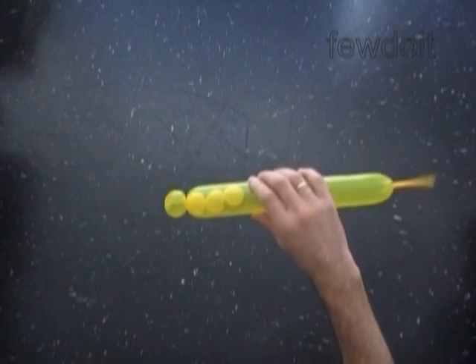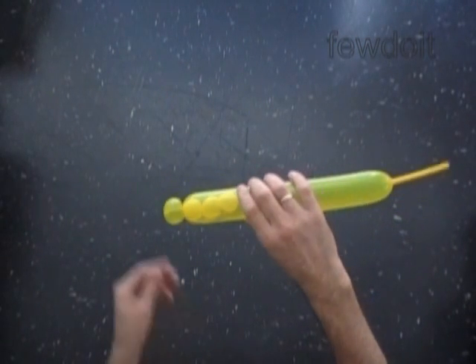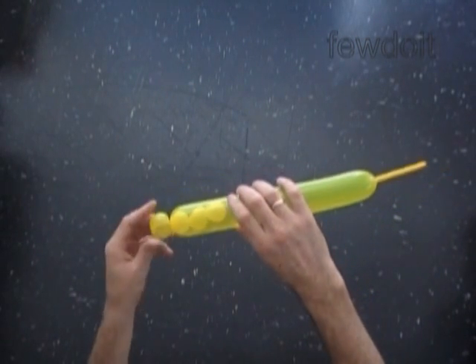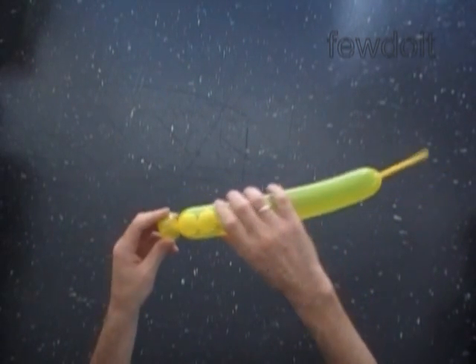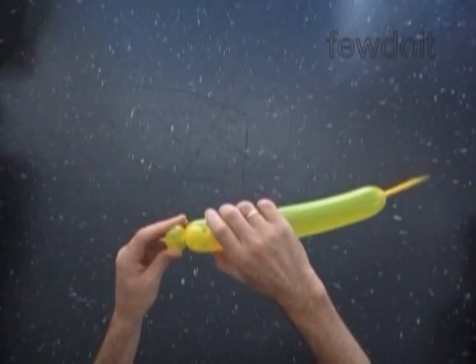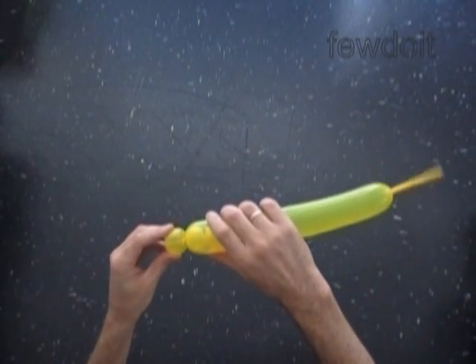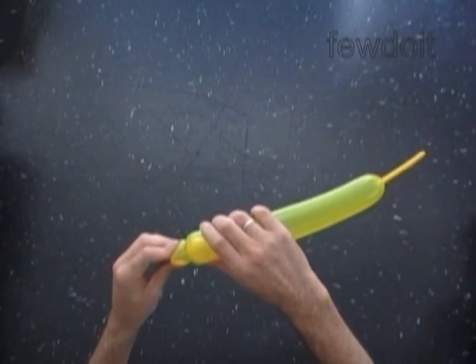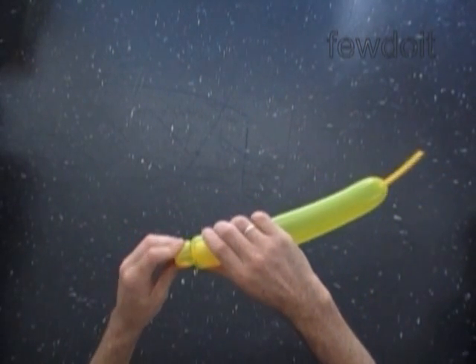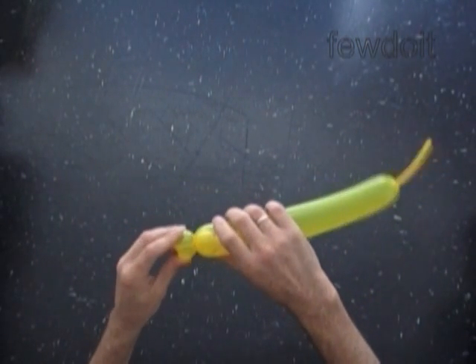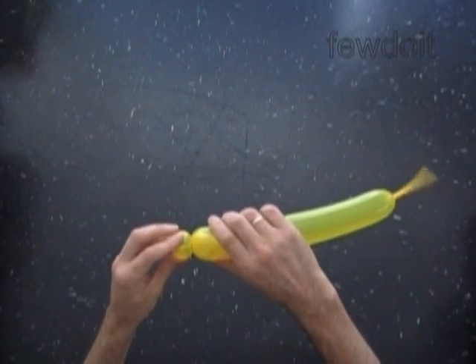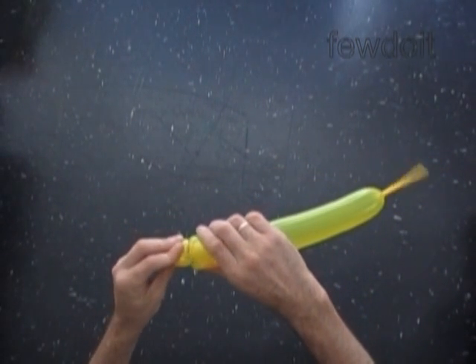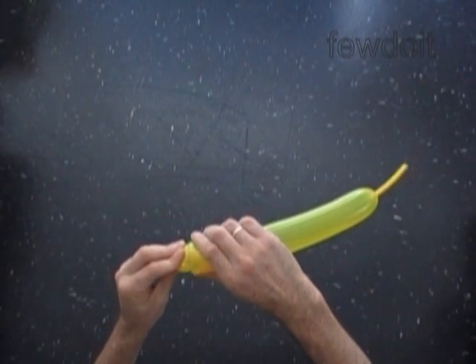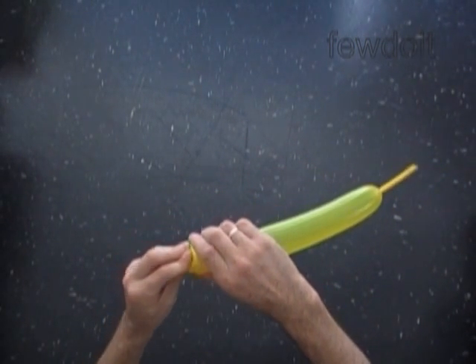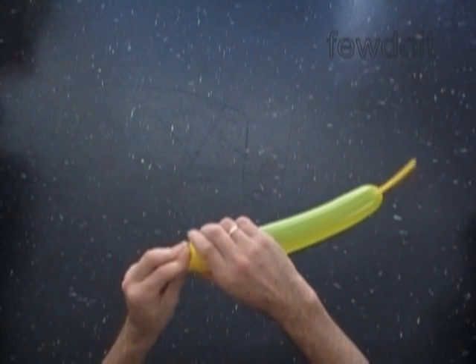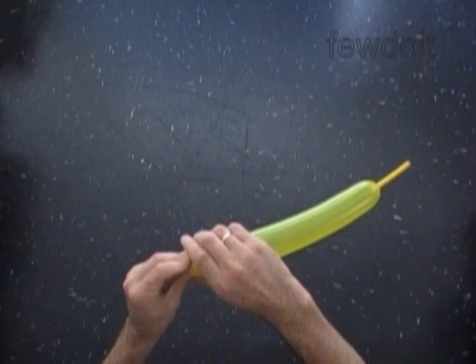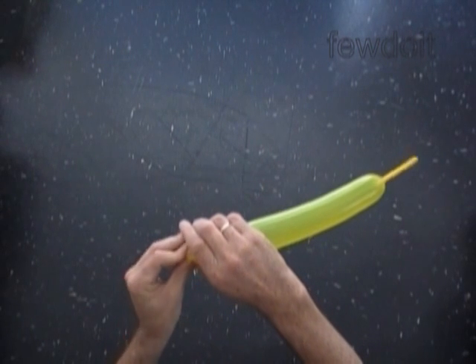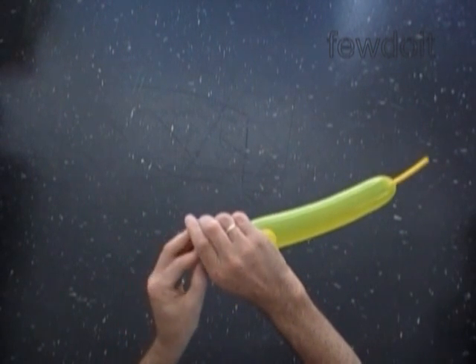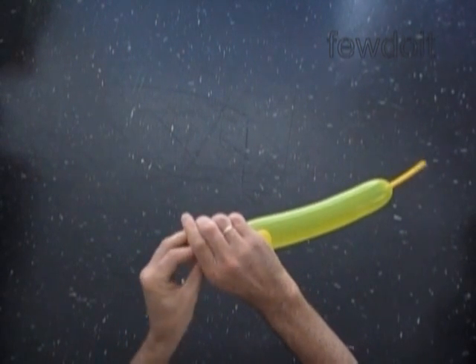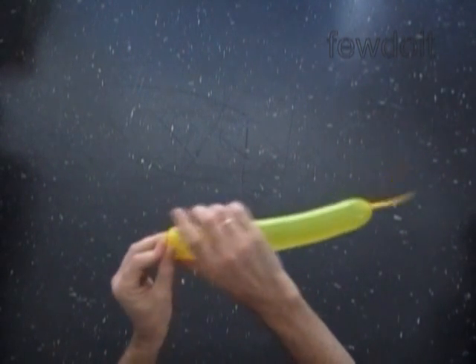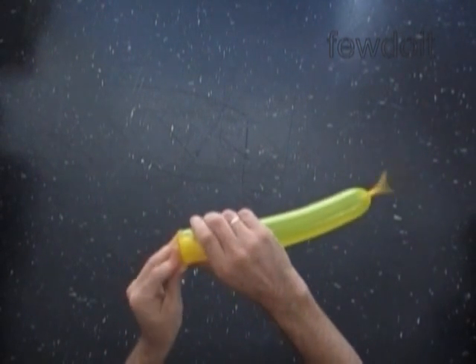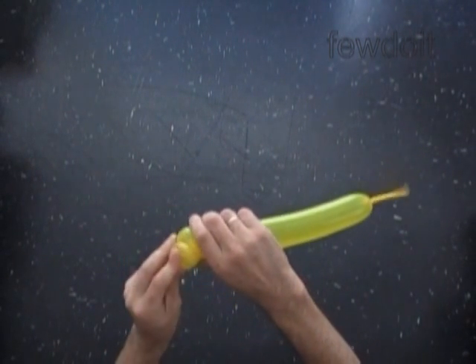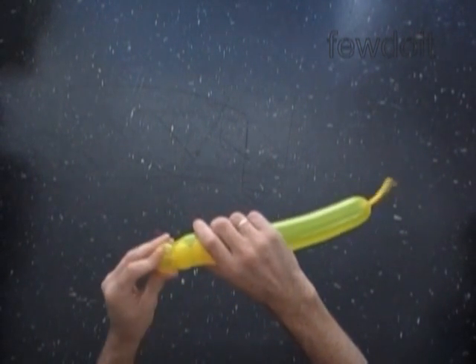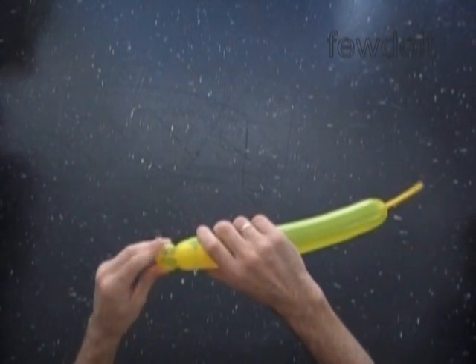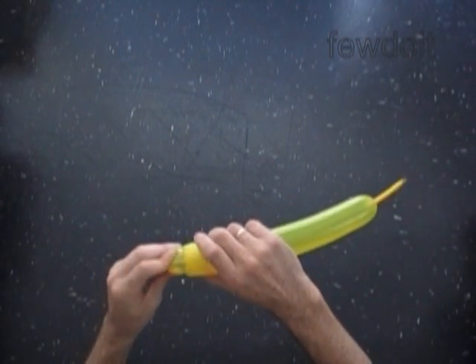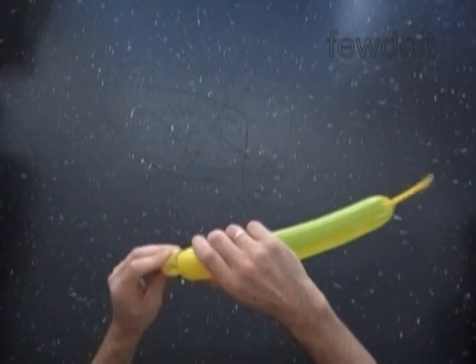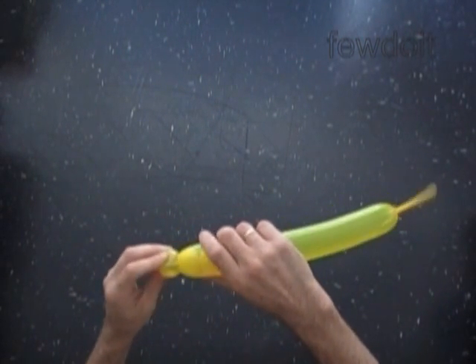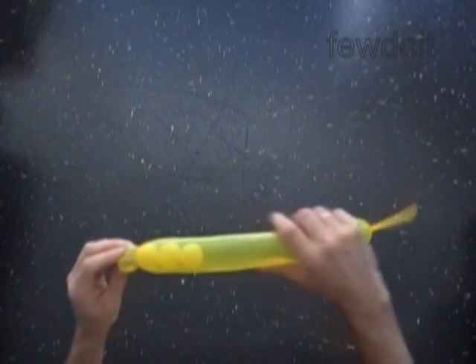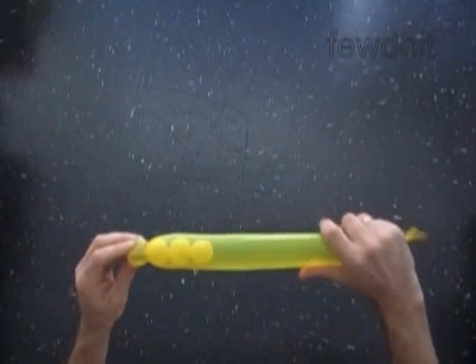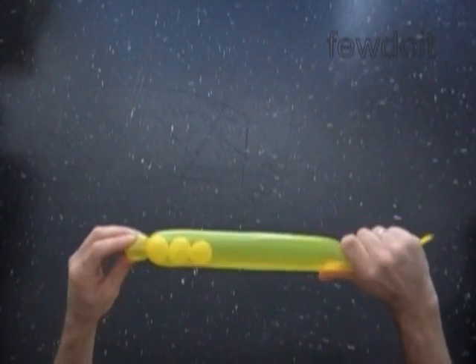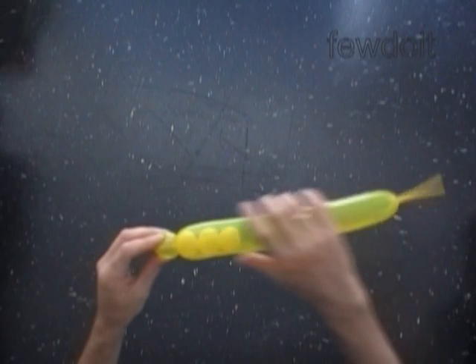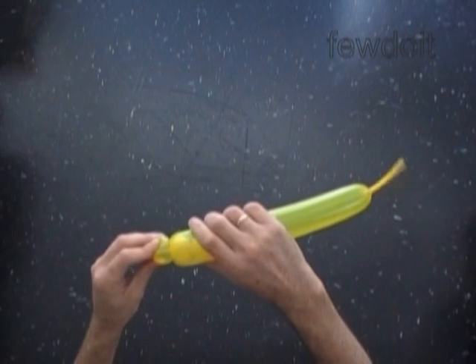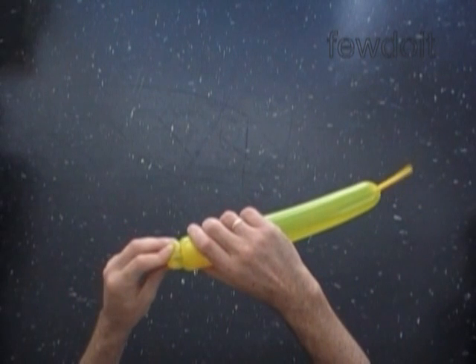Making tulip twists takes some skill and practice. So don't get disappointed if you didn't get it right away. Keep trying — practice makes it perfect.